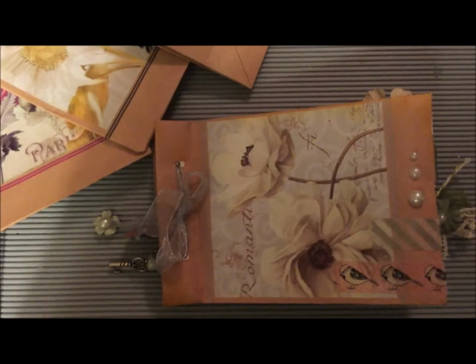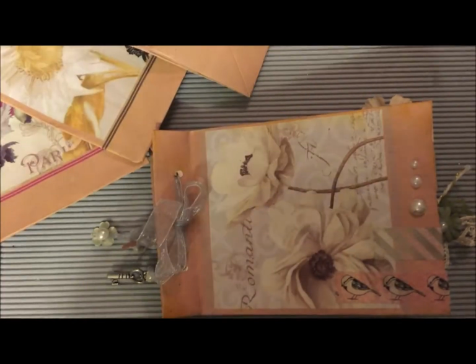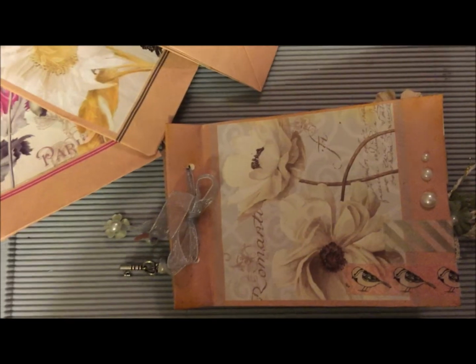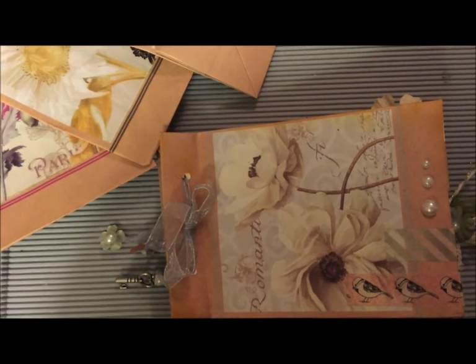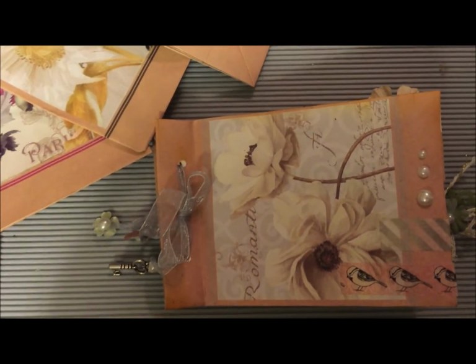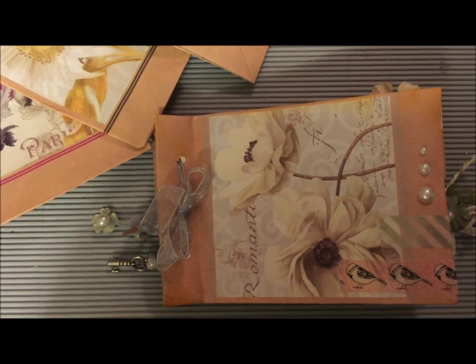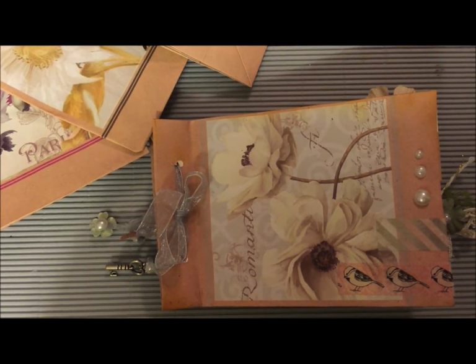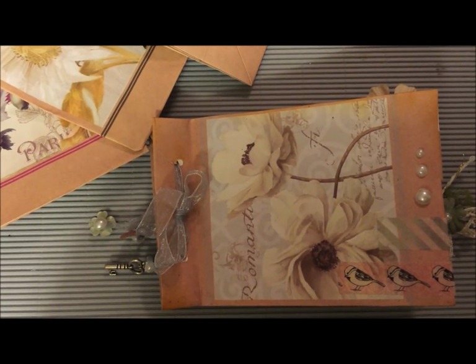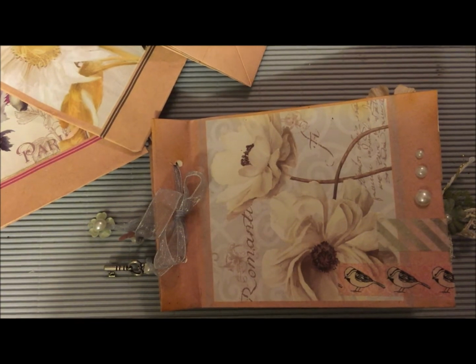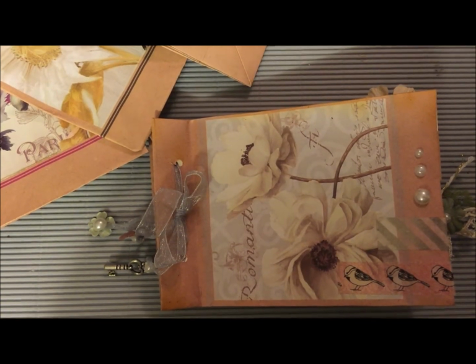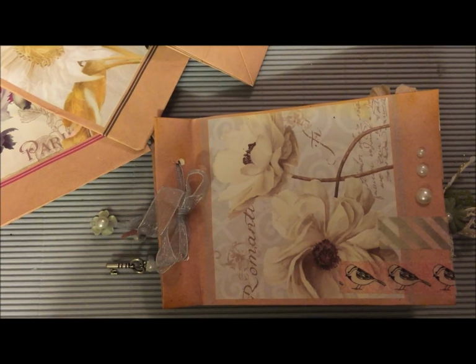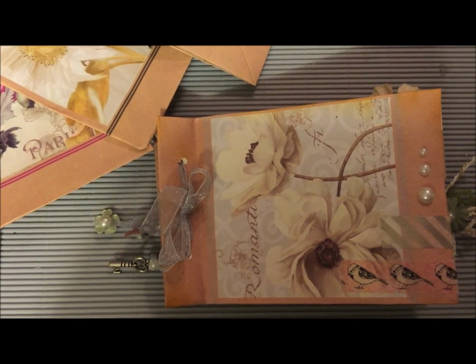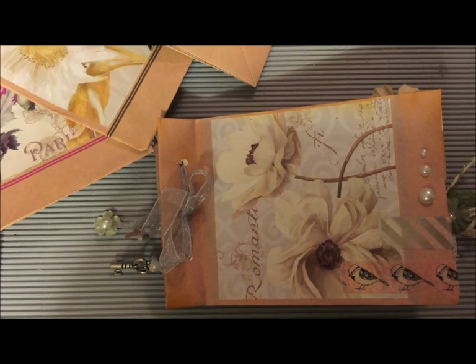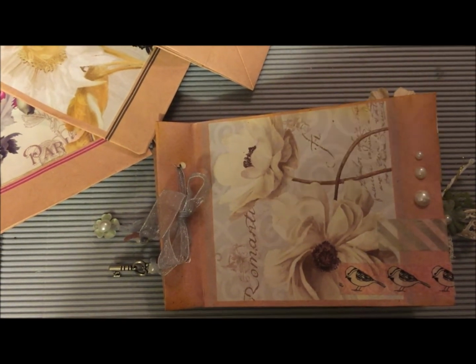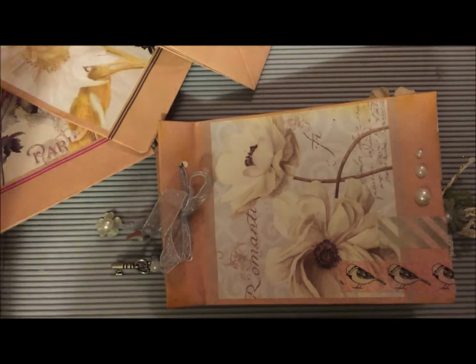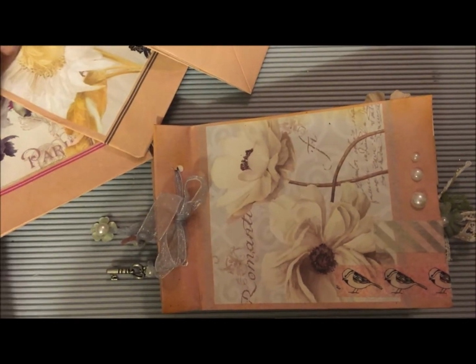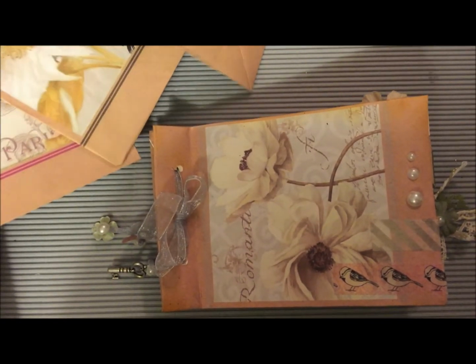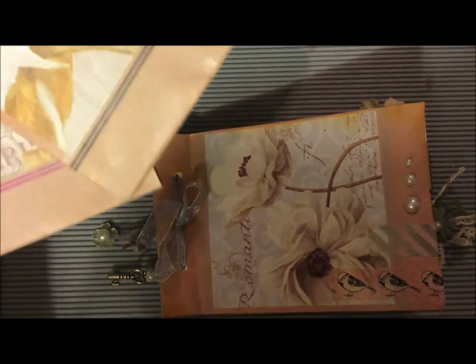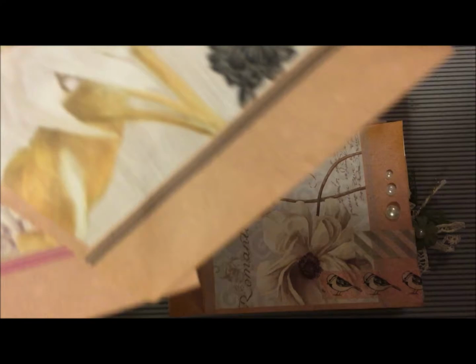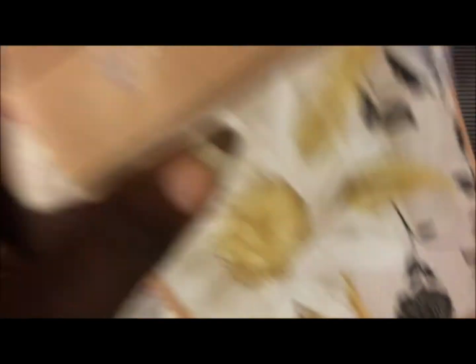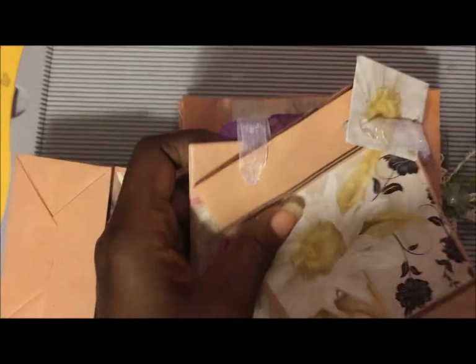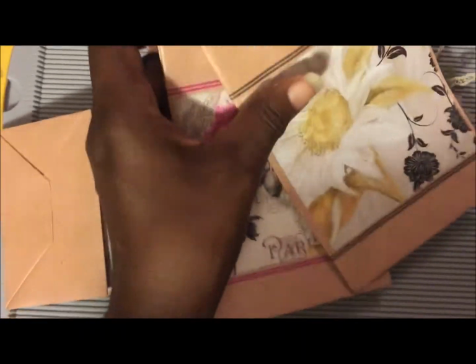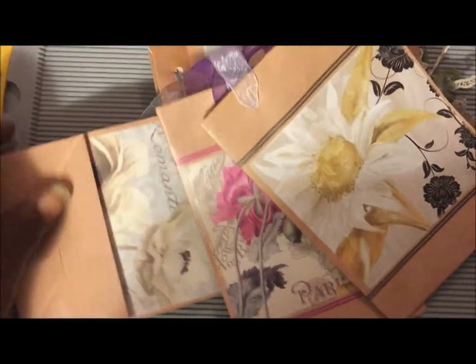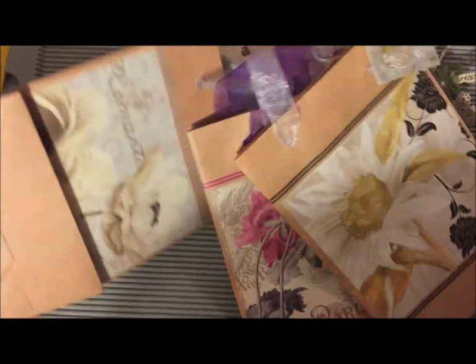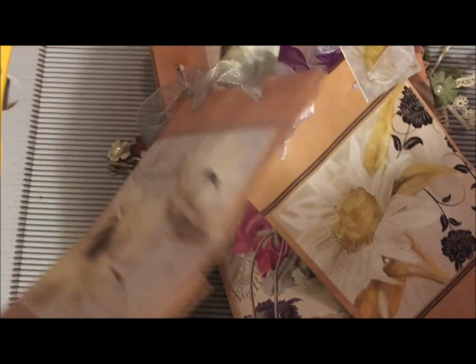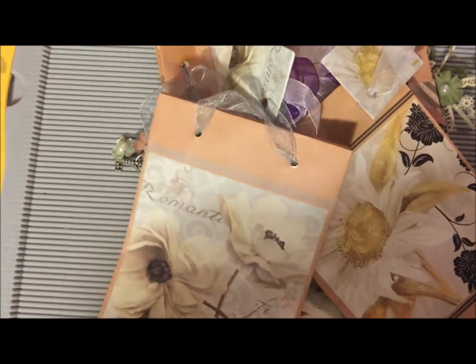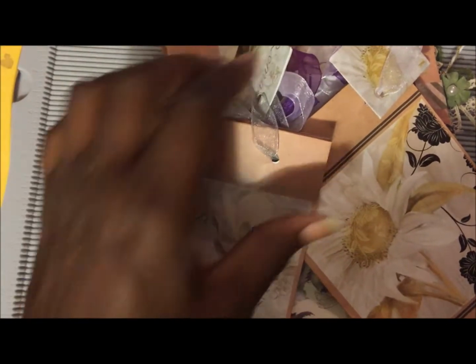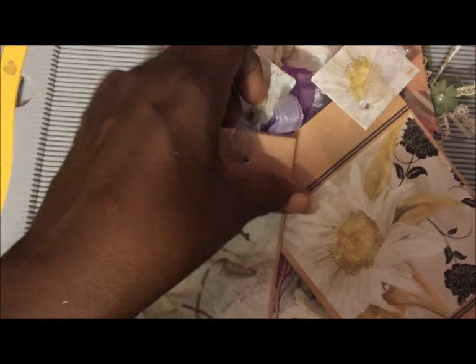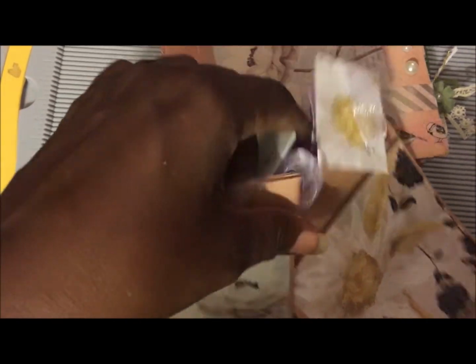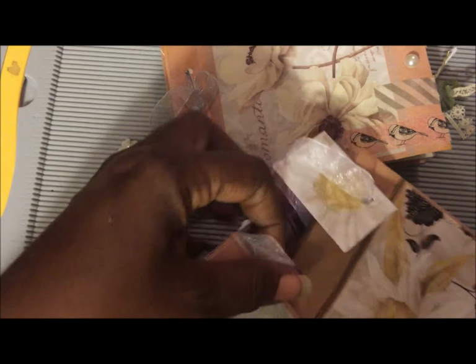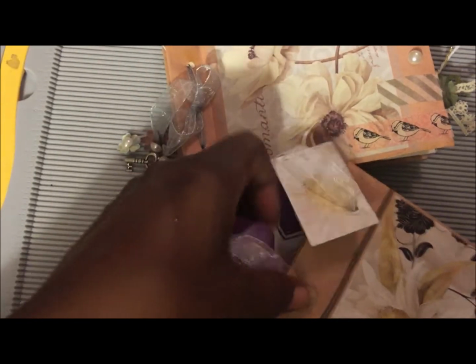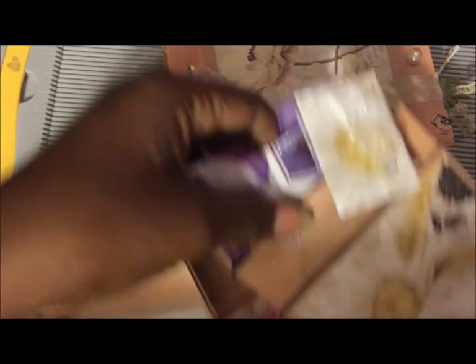Hey, this is Bedoodles. It's late on a Tuesday night but I just wanted to share this quick video. I picked up some bags today at the Dollar Tree — you got three bags for a dollar — and I just thought they looked beautiful, so I was trying to think of what to do with them.